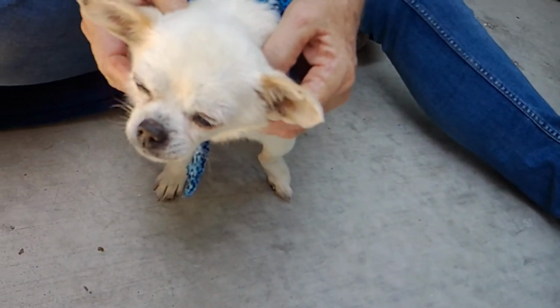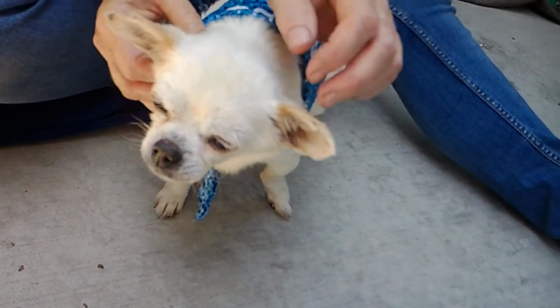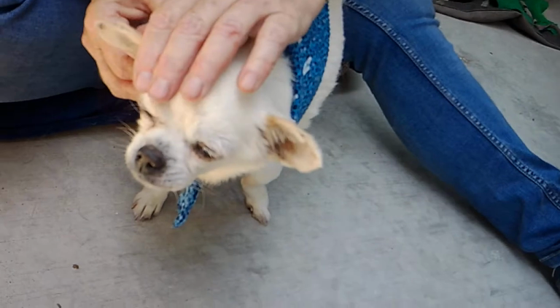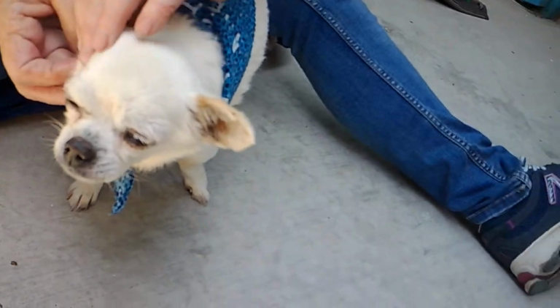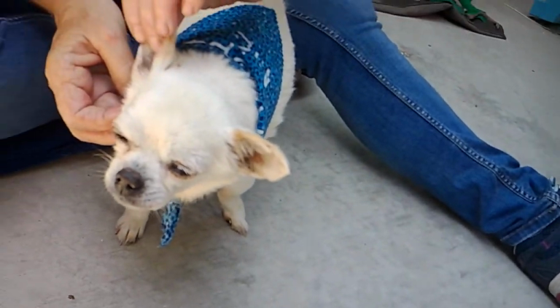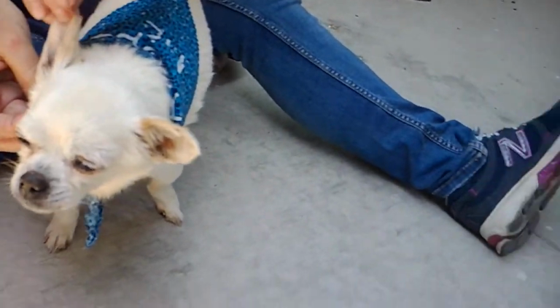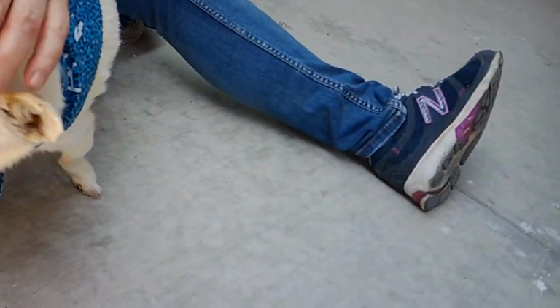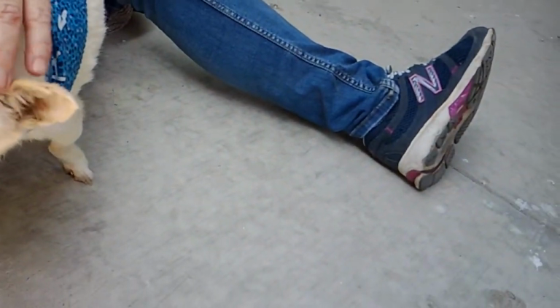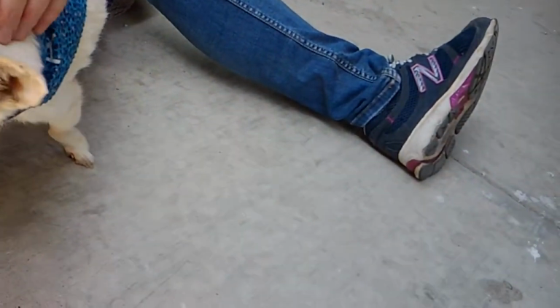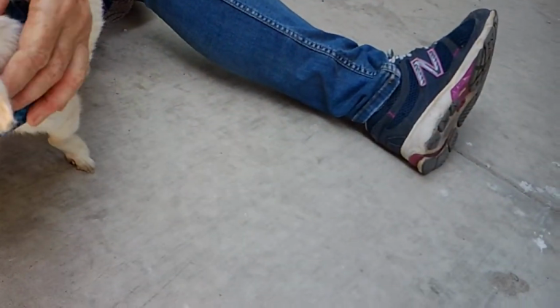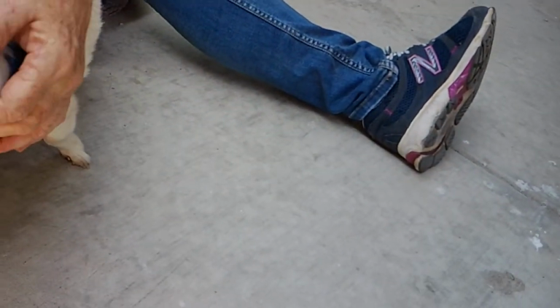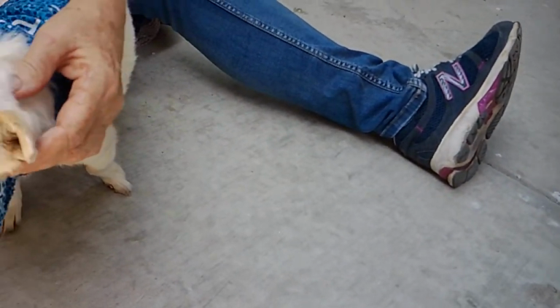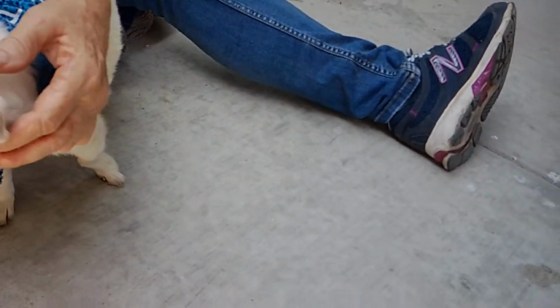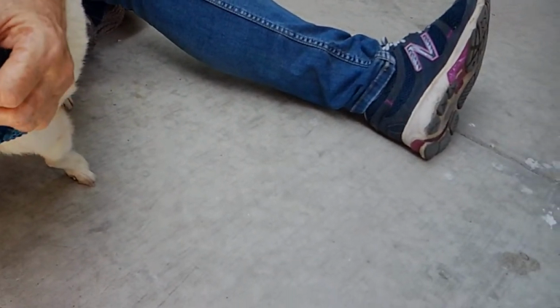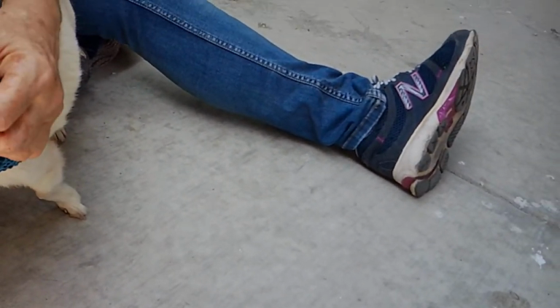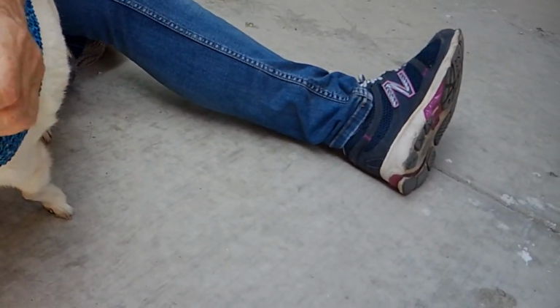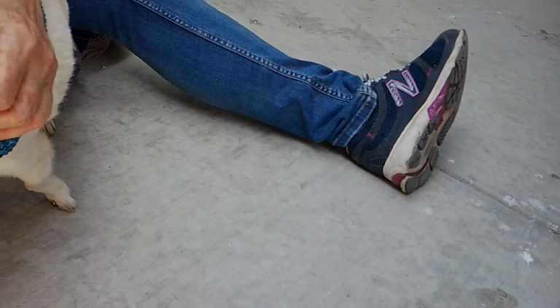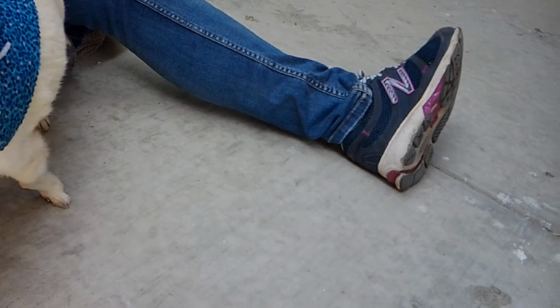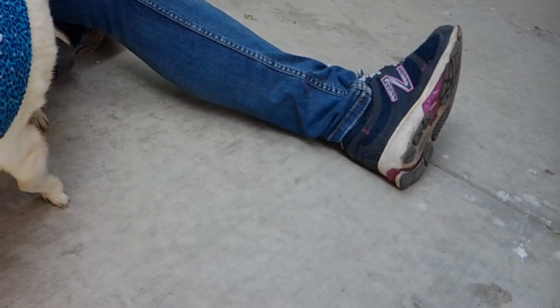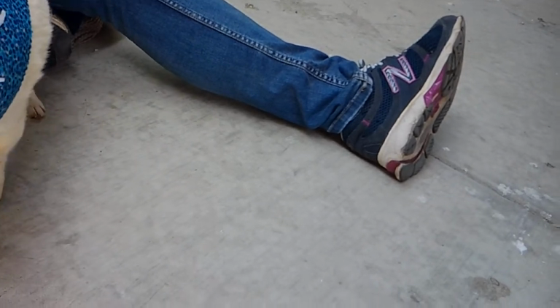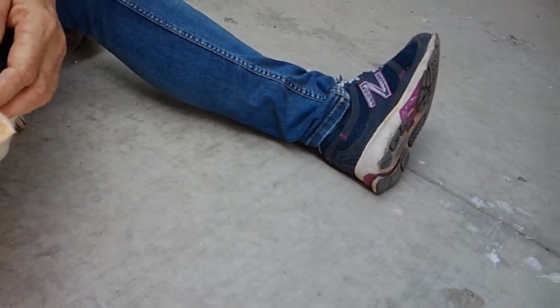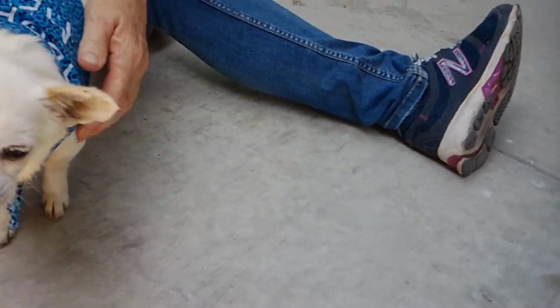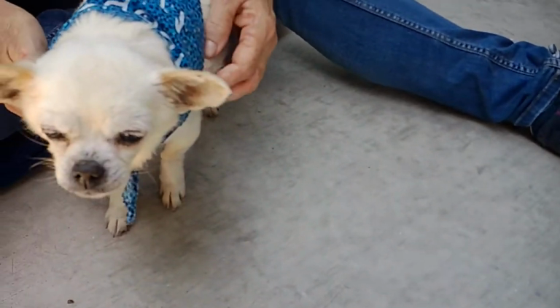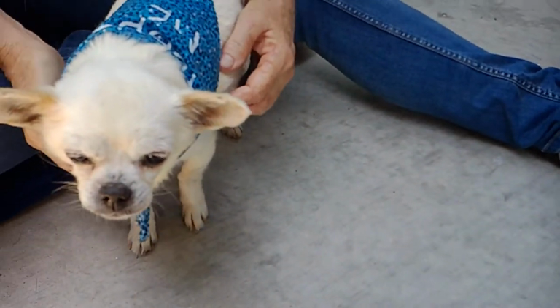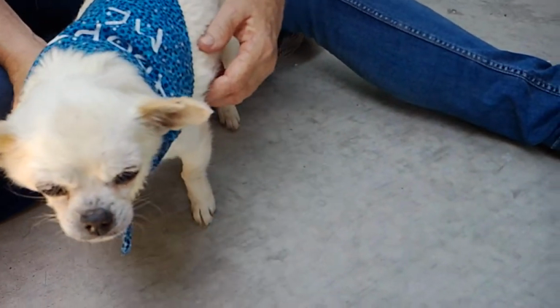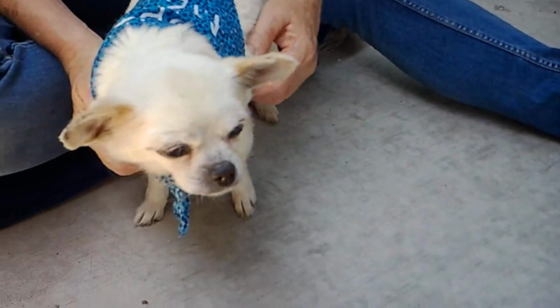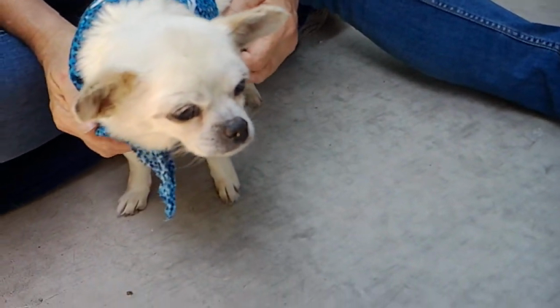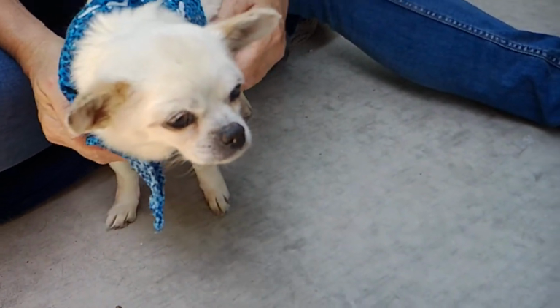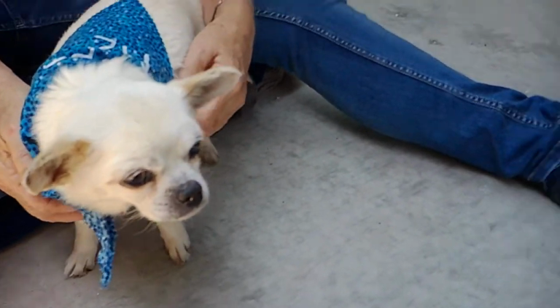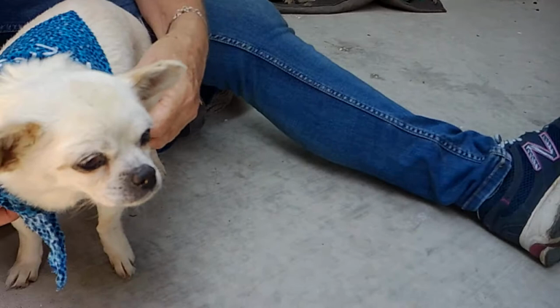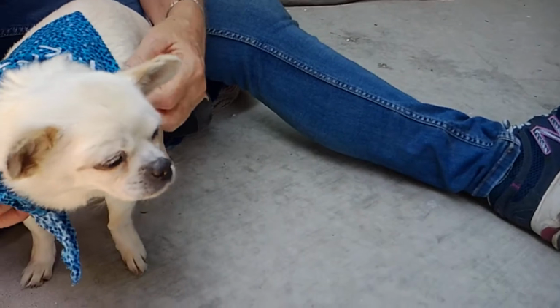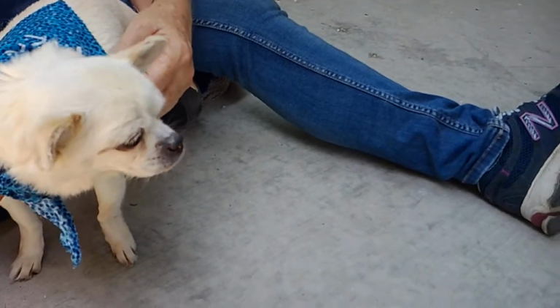She's got that unique scrunched up pug face on a chihuahua body — it's really cute. She is missing some of her teeth, which is typical of an older chihuahua.